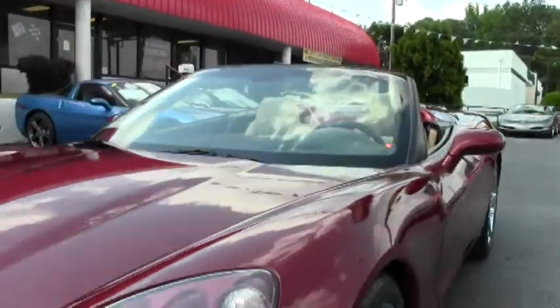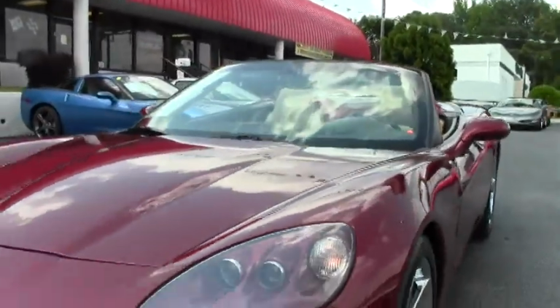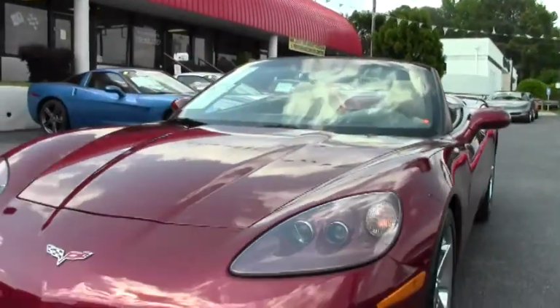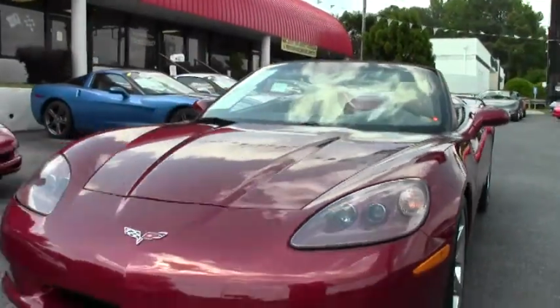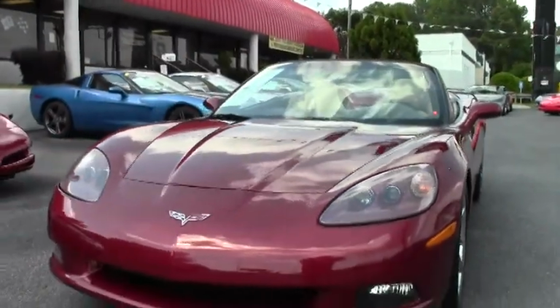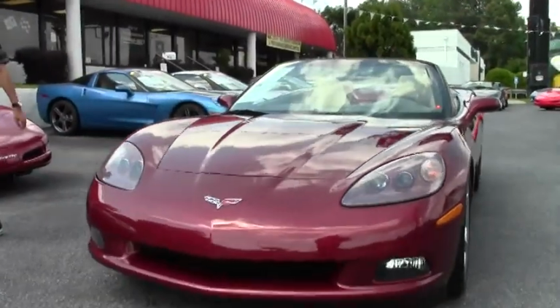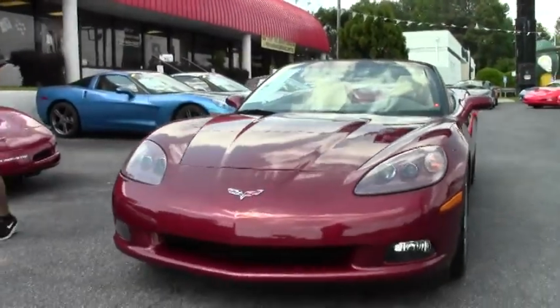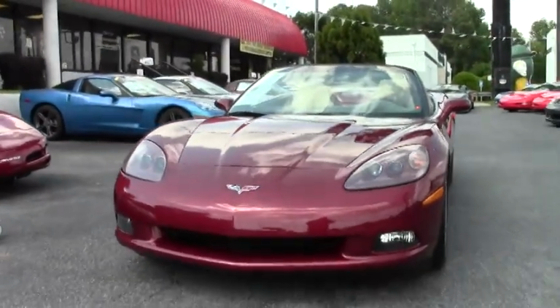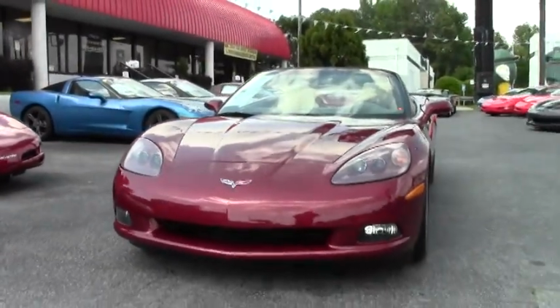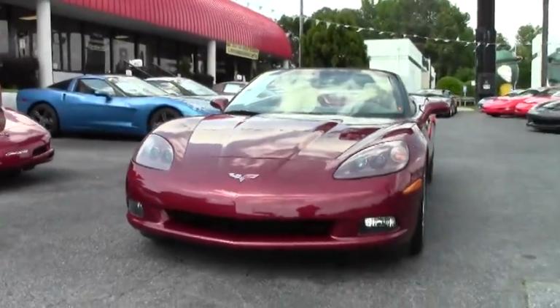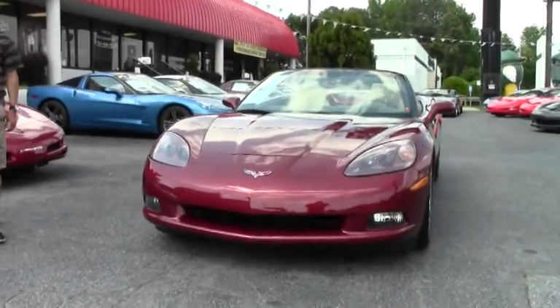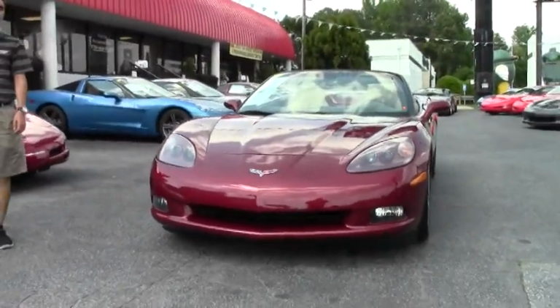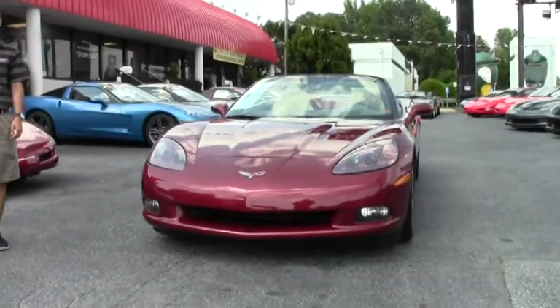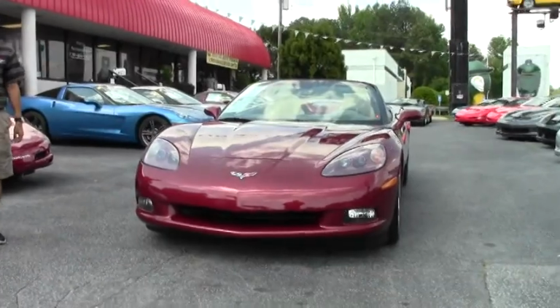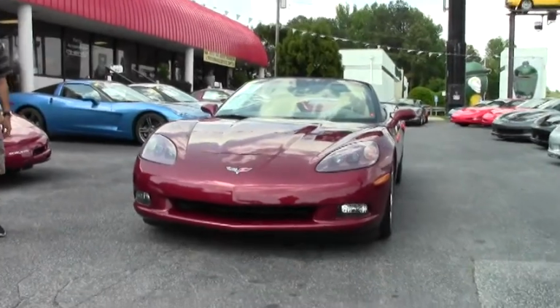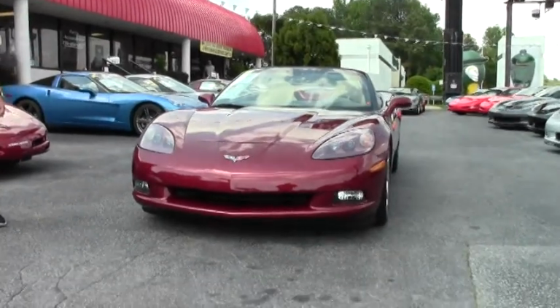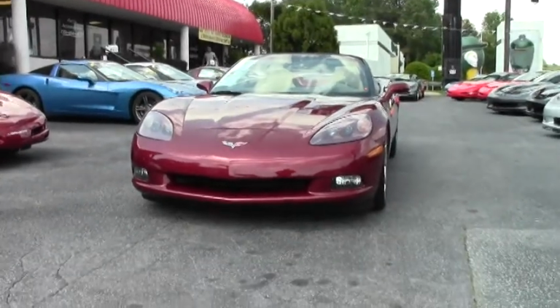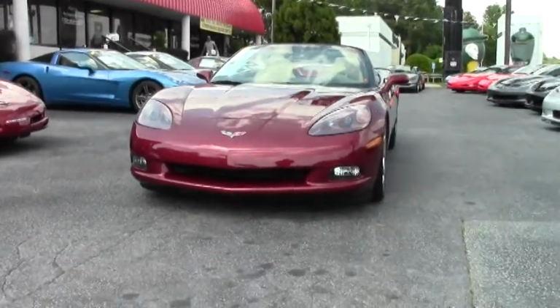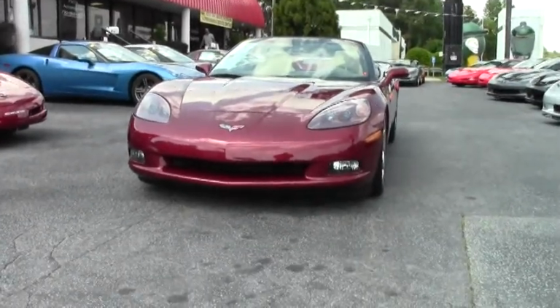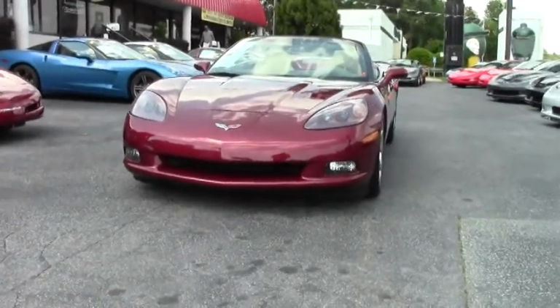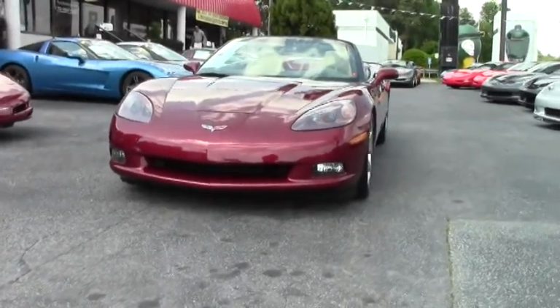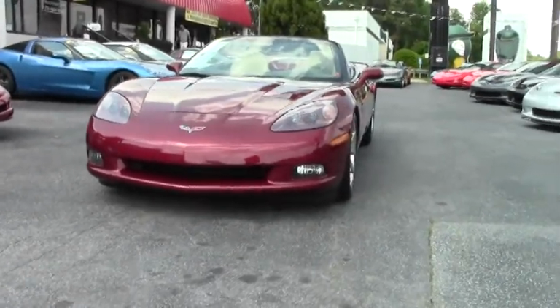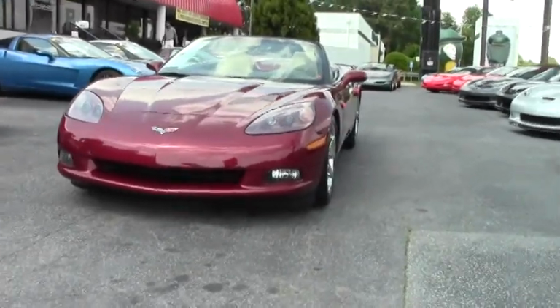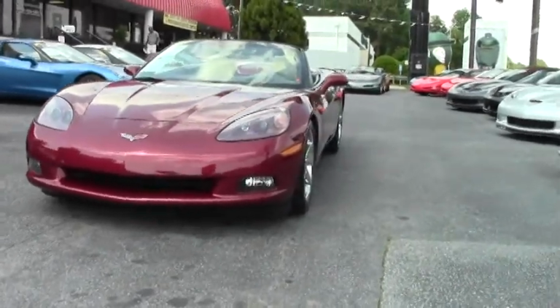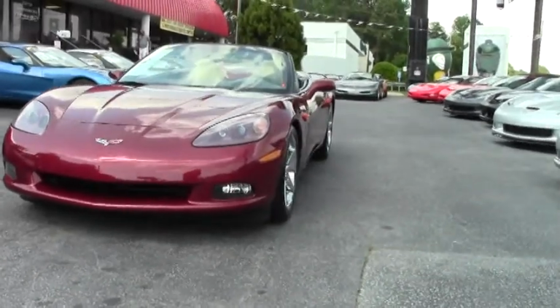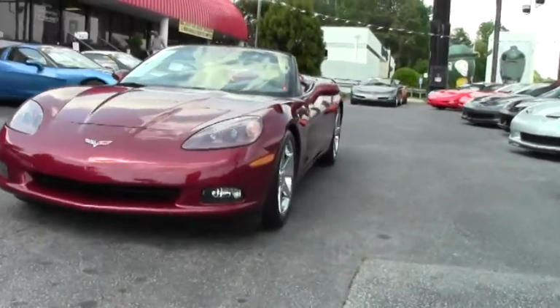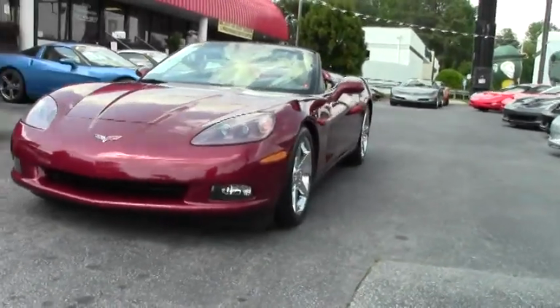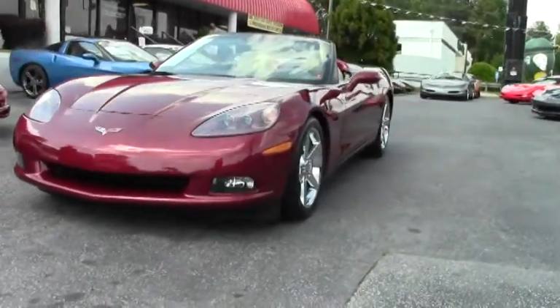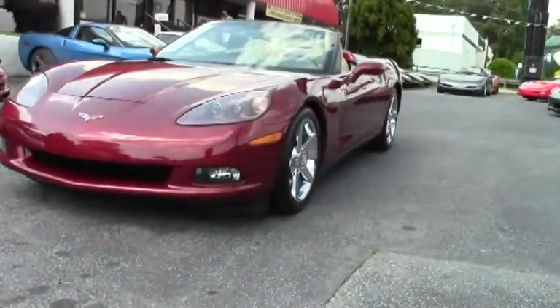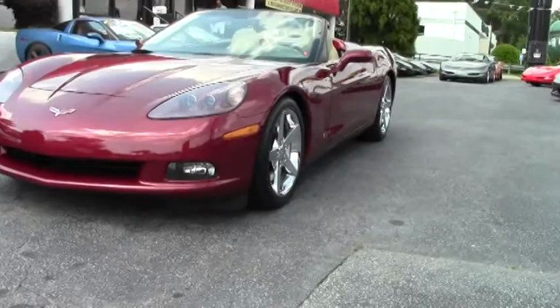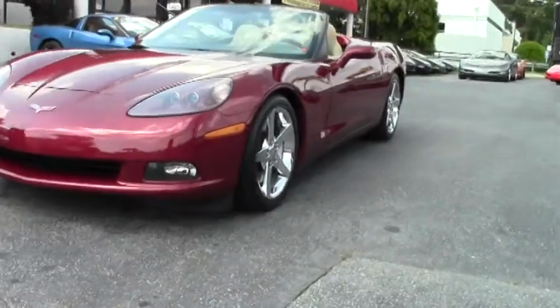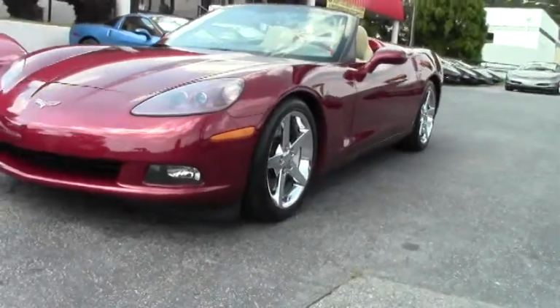Welcome to buyavet.net here in Atlanta, Georgia. My name is Jeff Thompson and today I'll be looking at this beautiful 2007 Monterey Red Corvette.